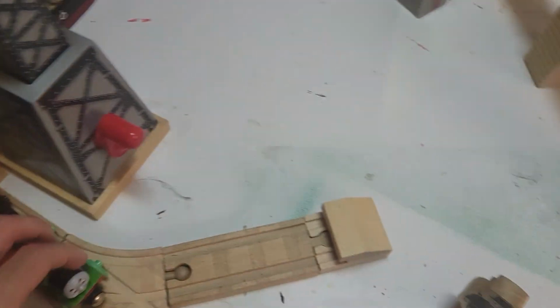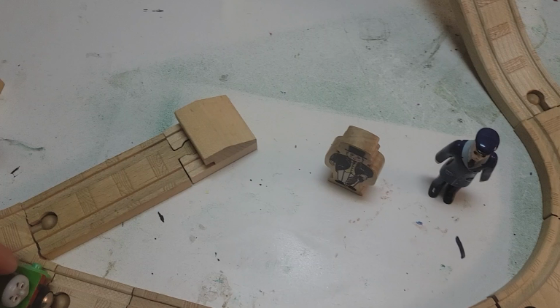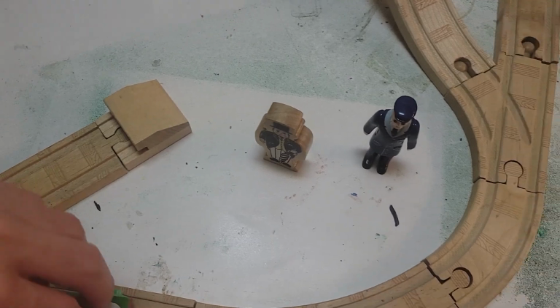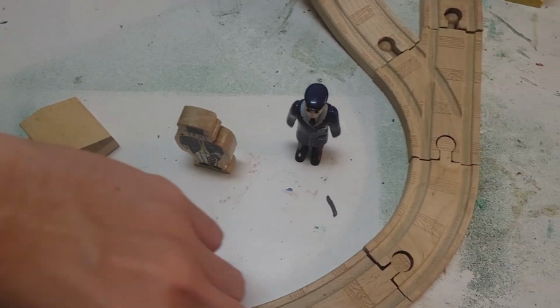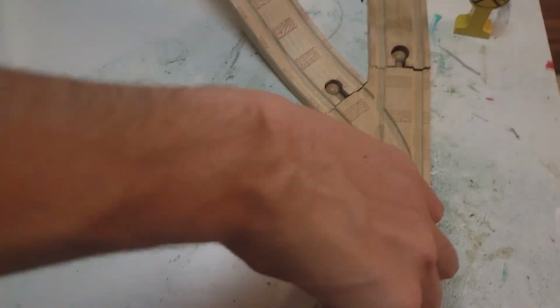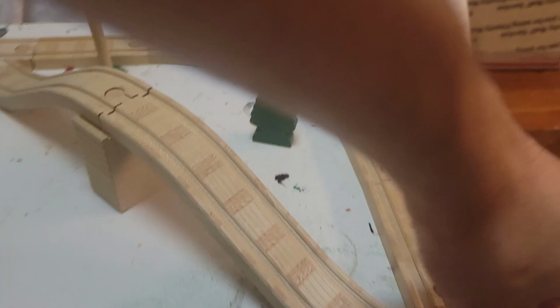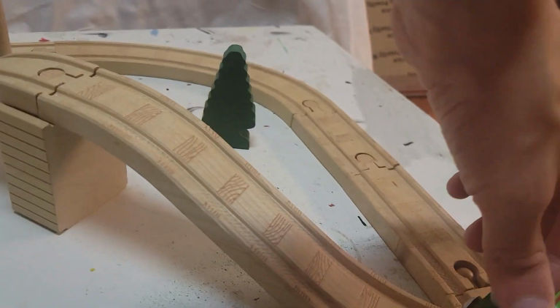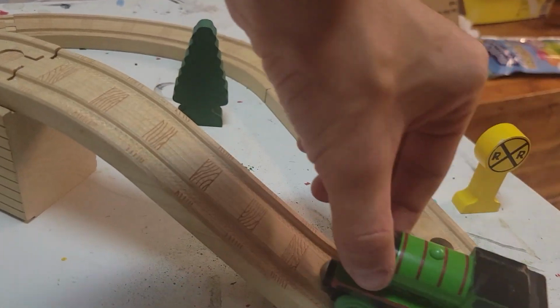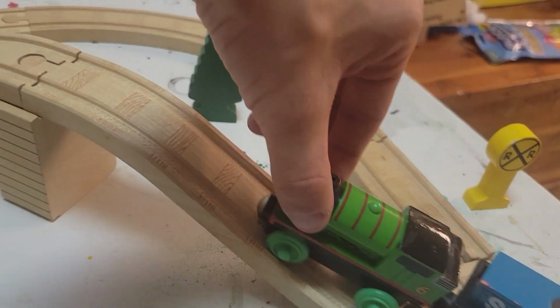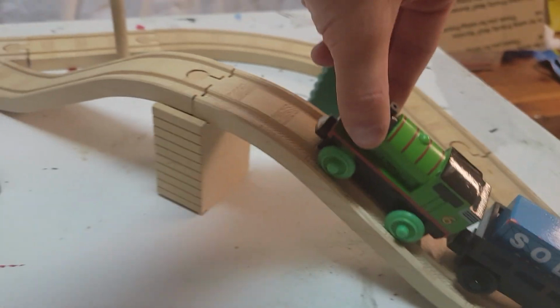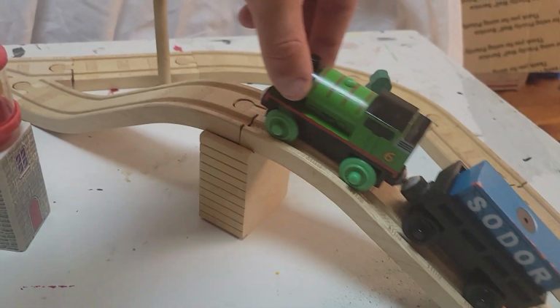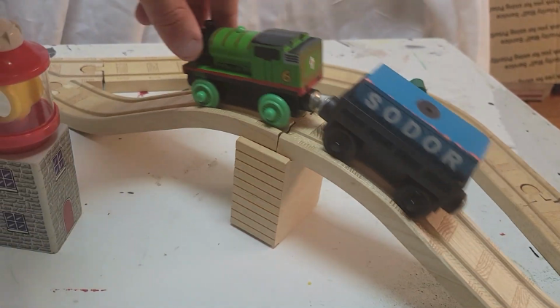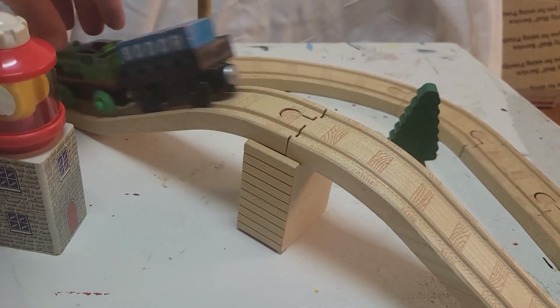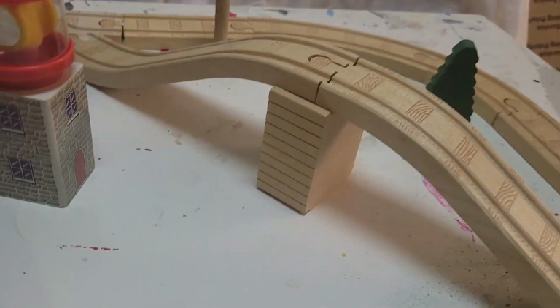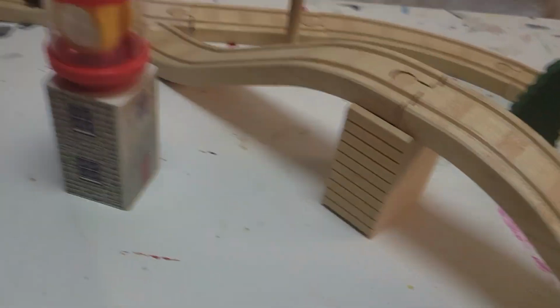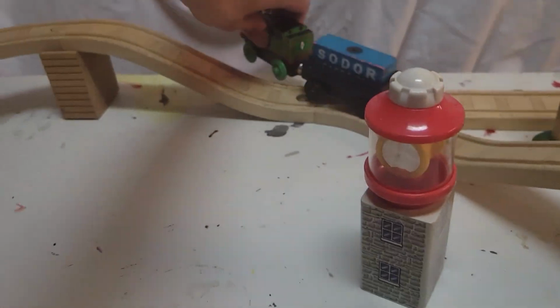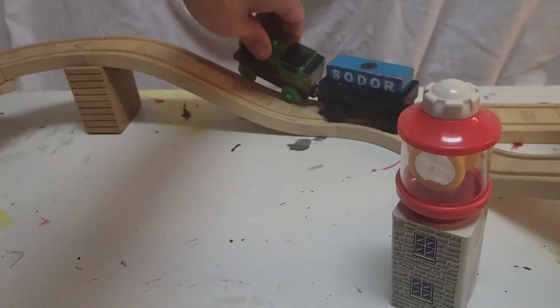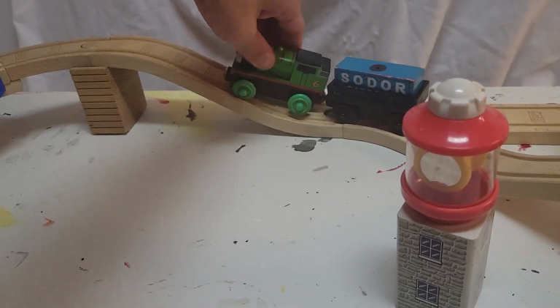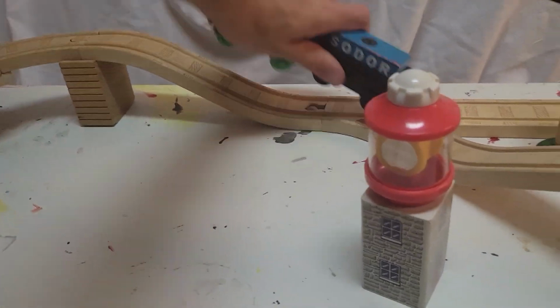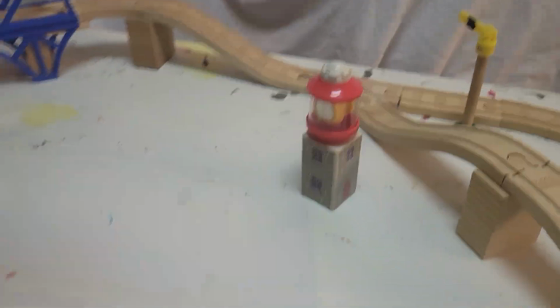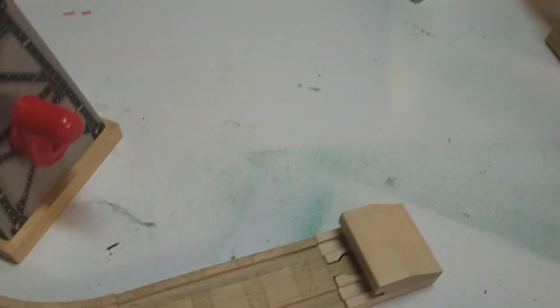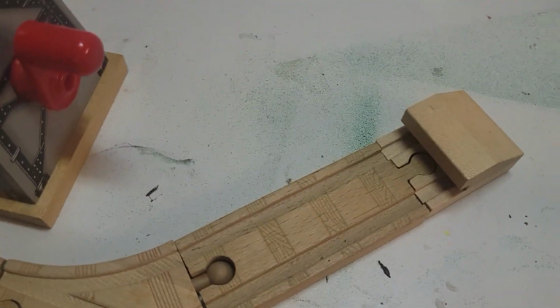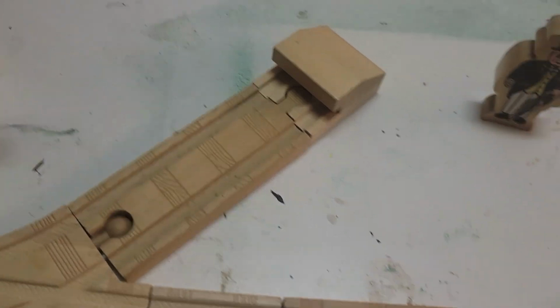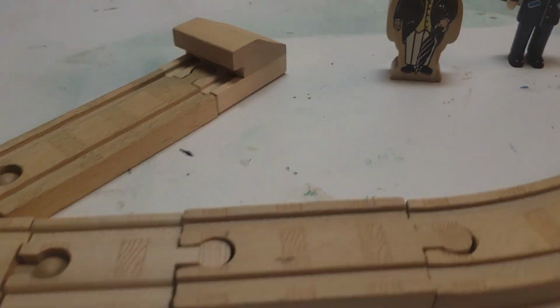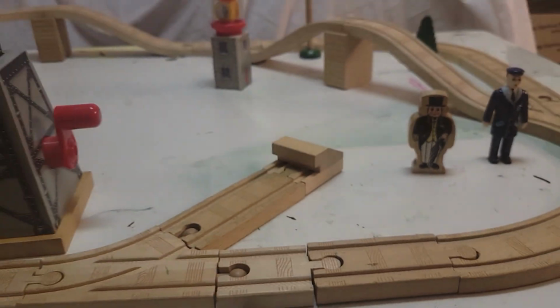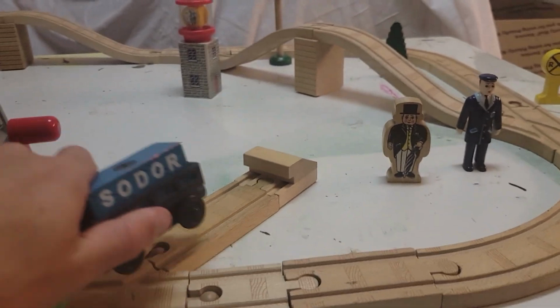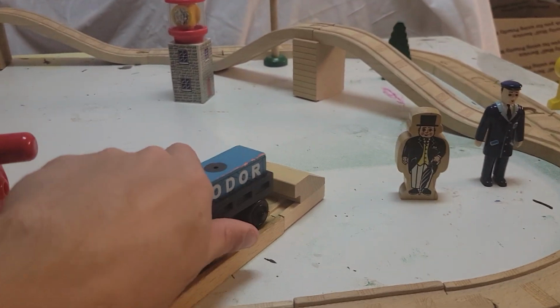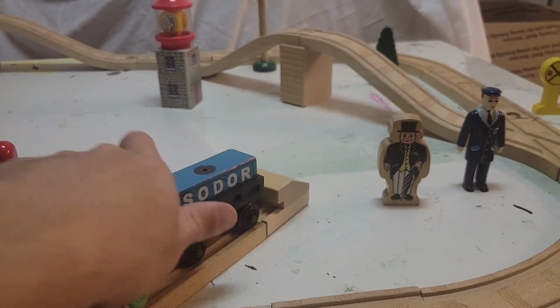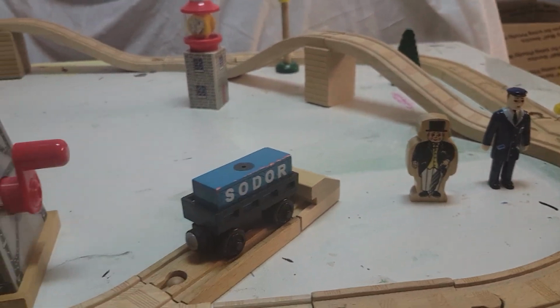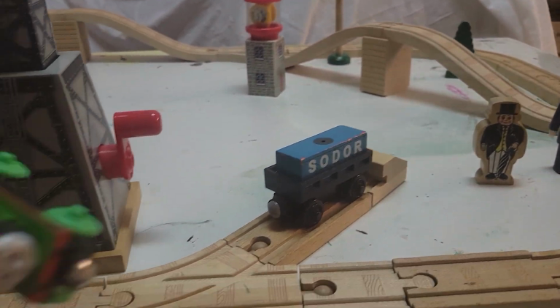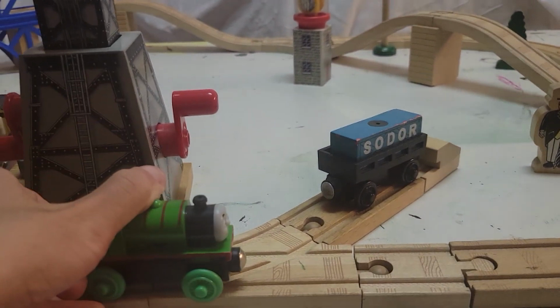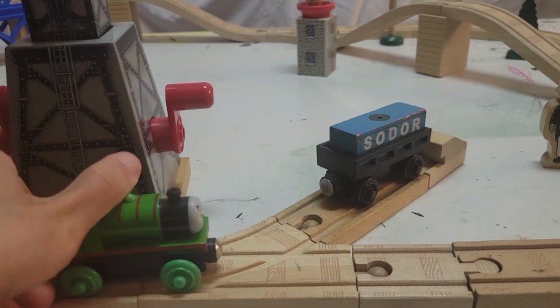Or you can have Percy take a detour and go over this little hill right here. And there's also a little siding here, so you can store a piece of cargo or something like that.